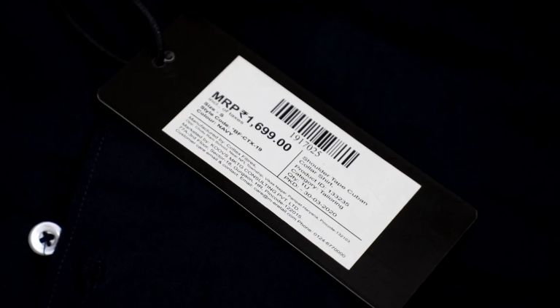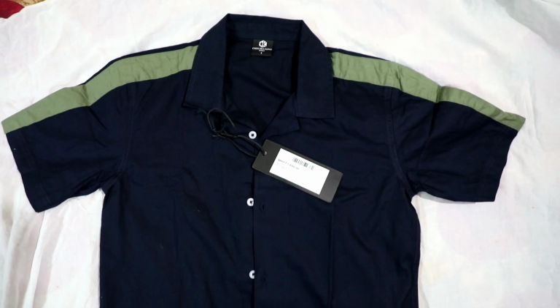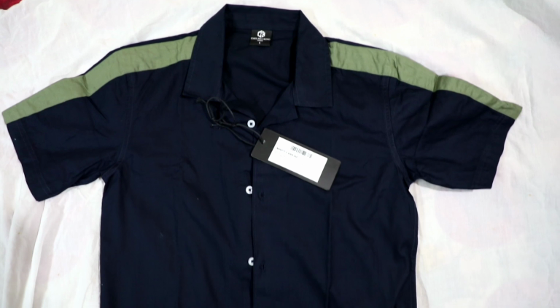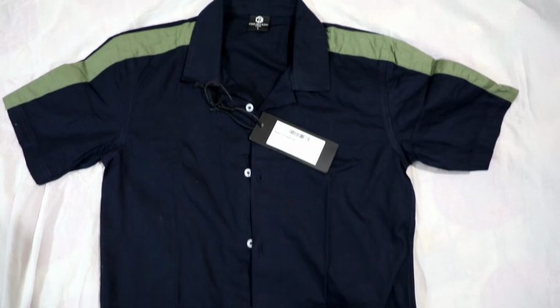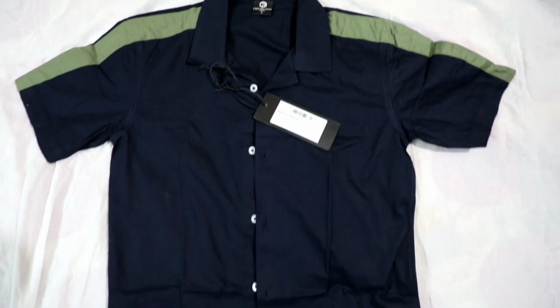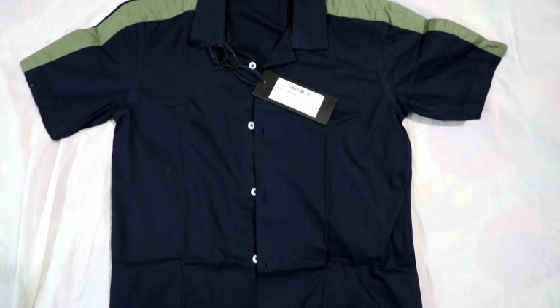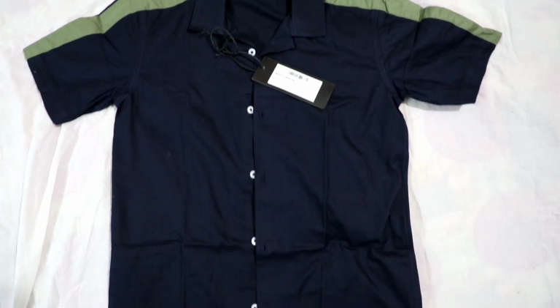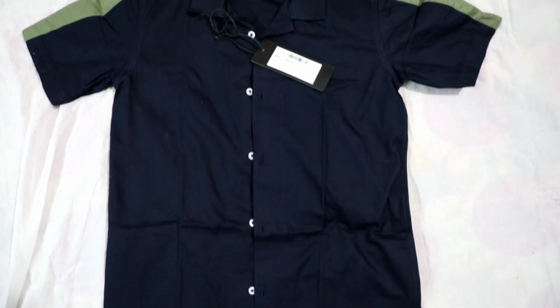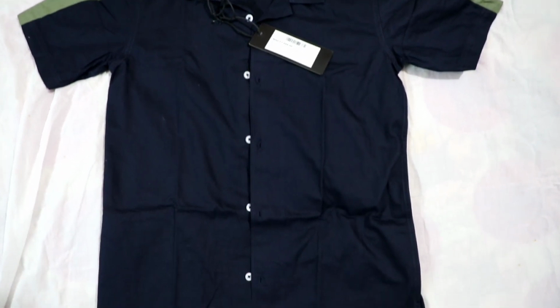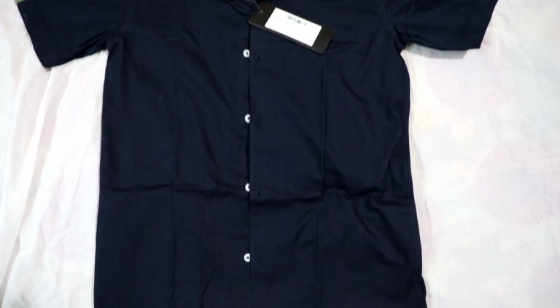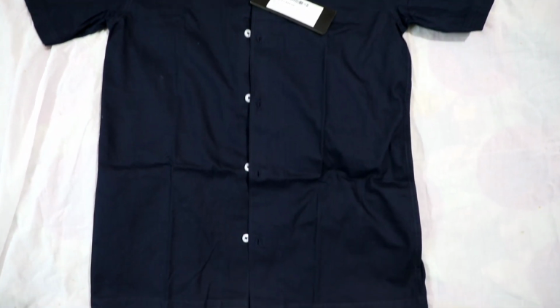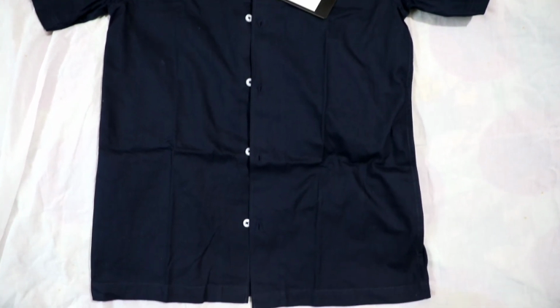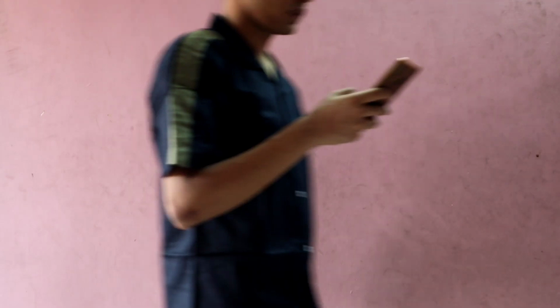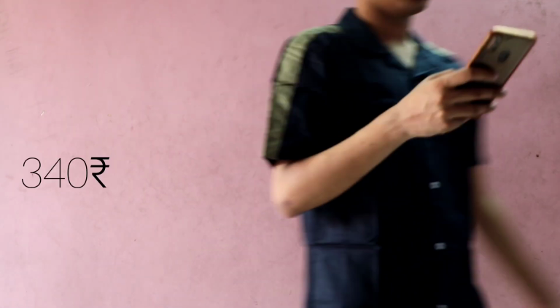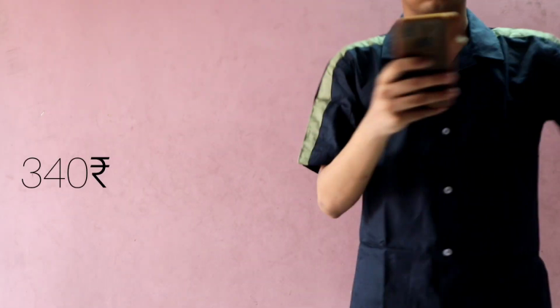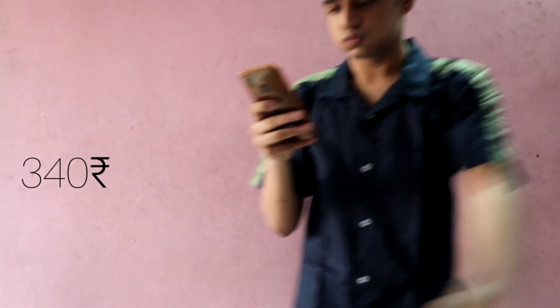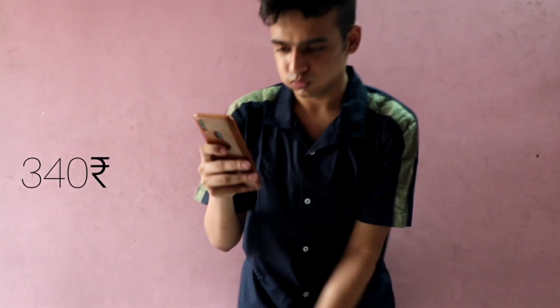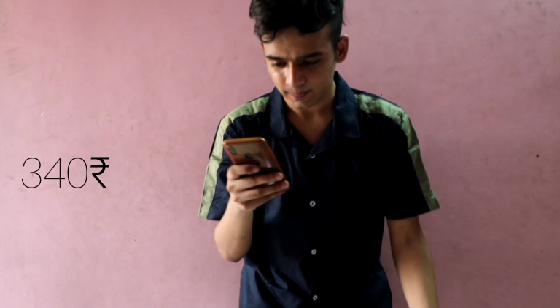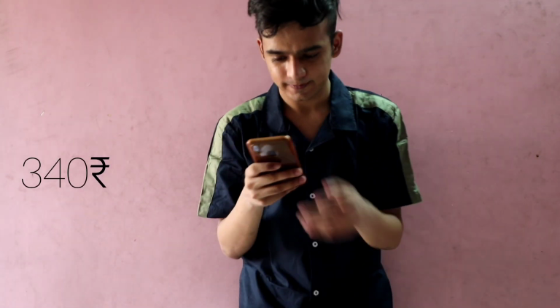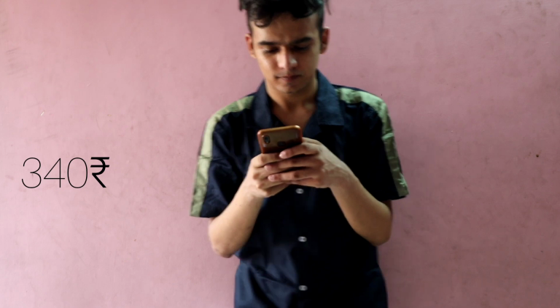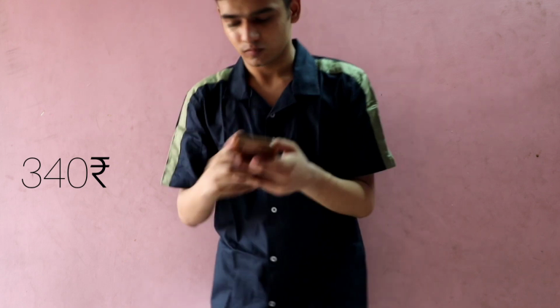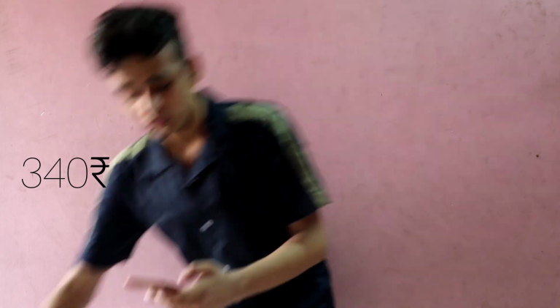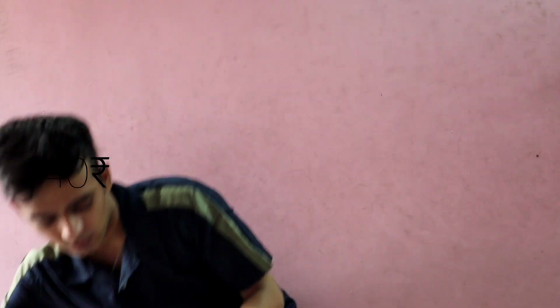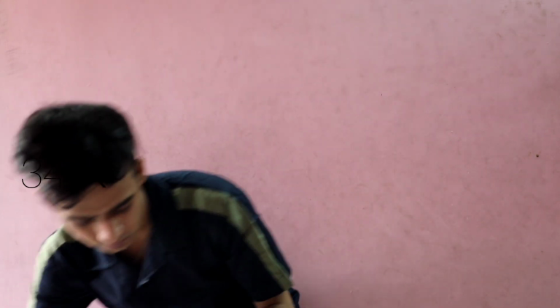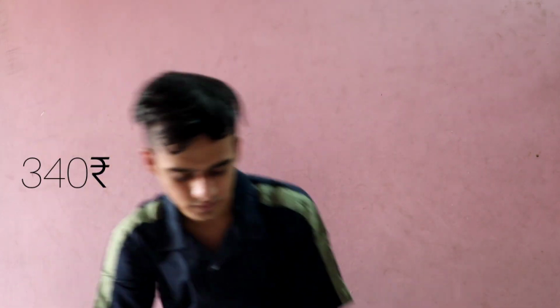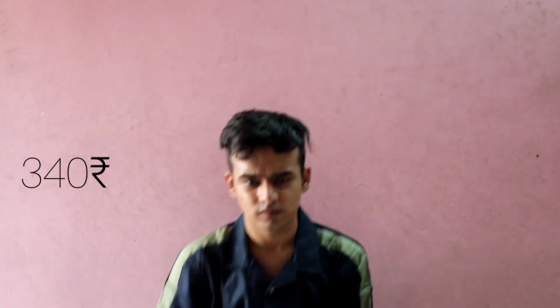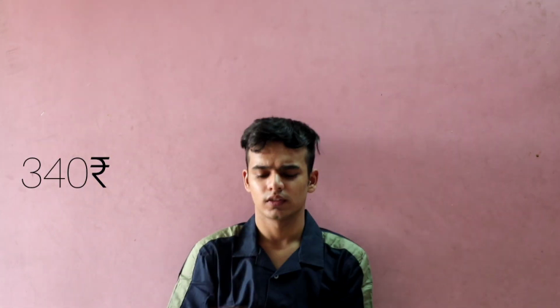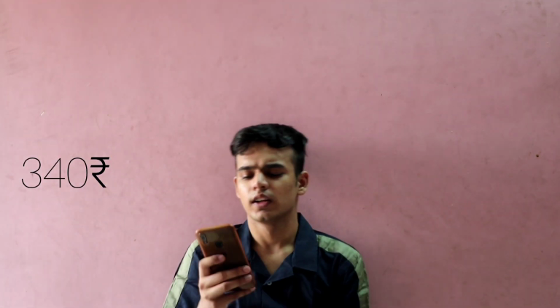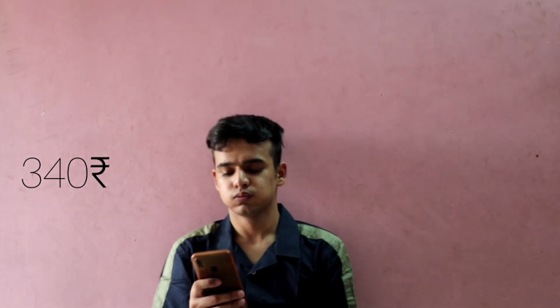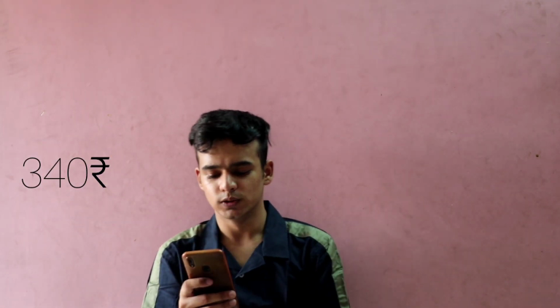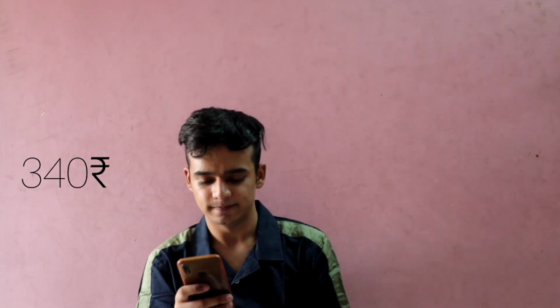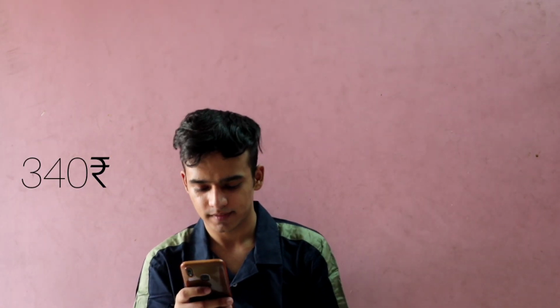The next thing I bought is this Cuban shirt, priced at 1,700 rupees, but I got it for just 340 rupees. I had to get it altered and then I'm good to go.